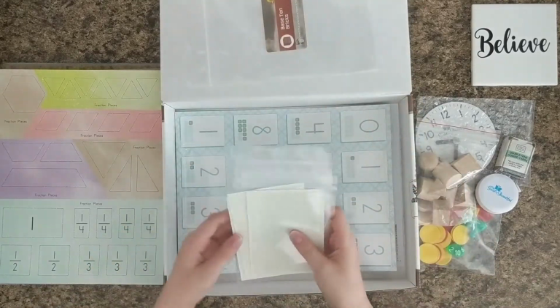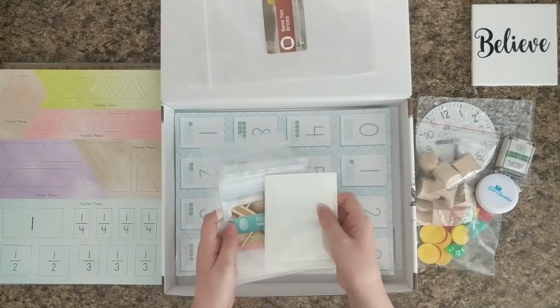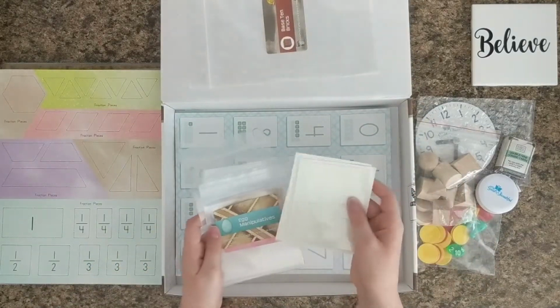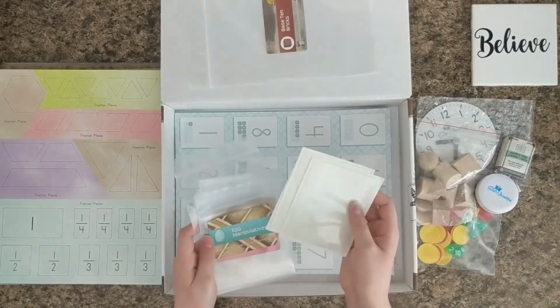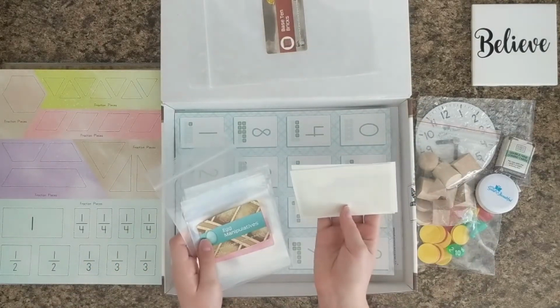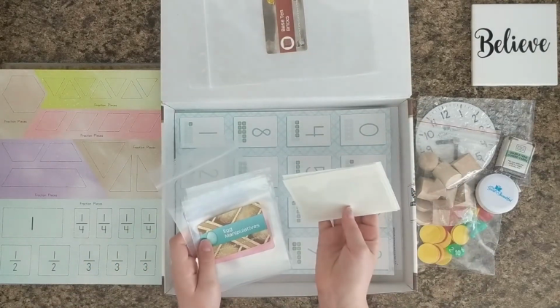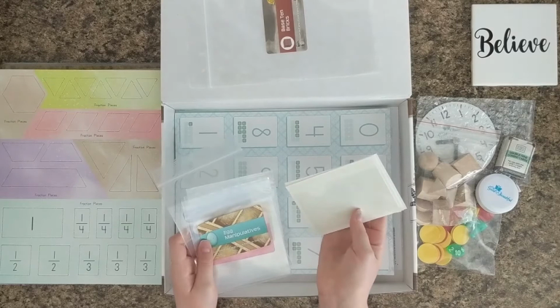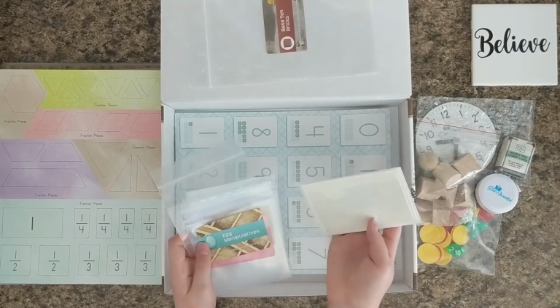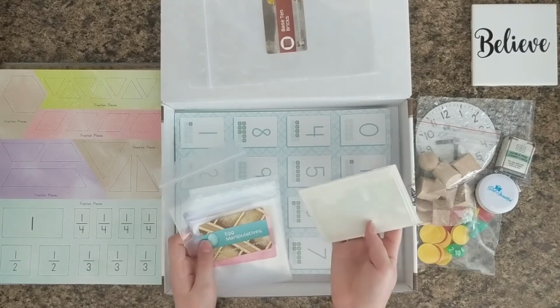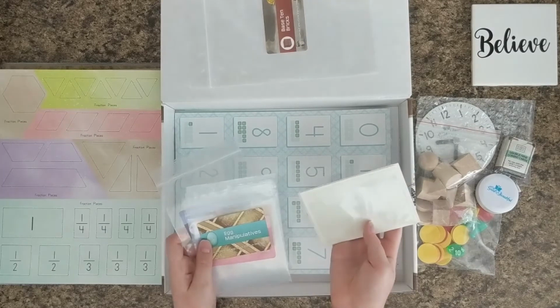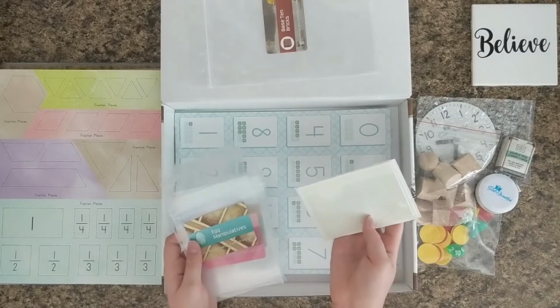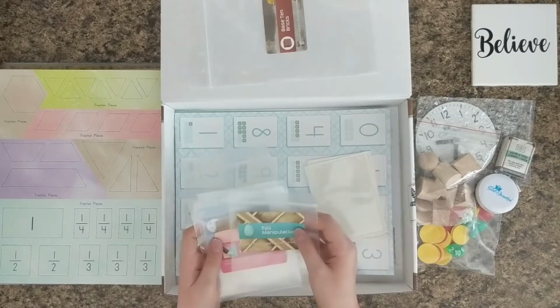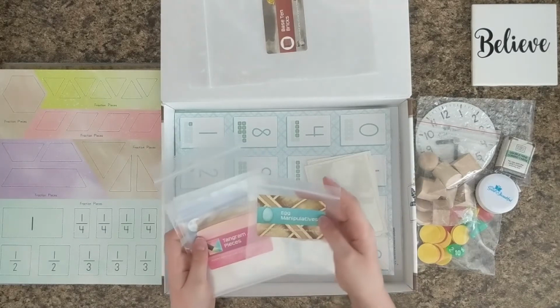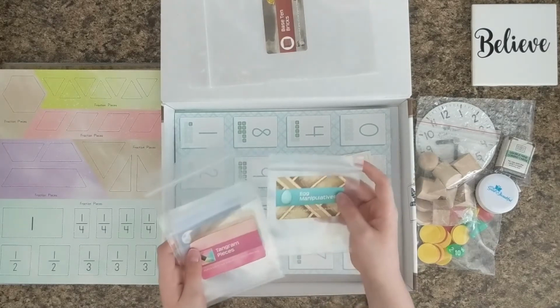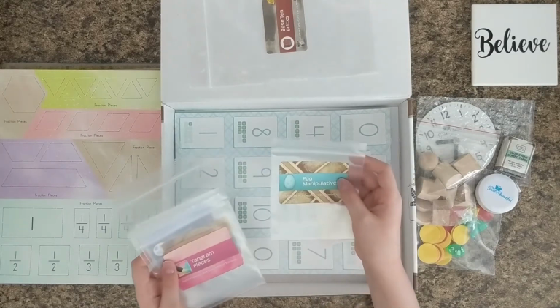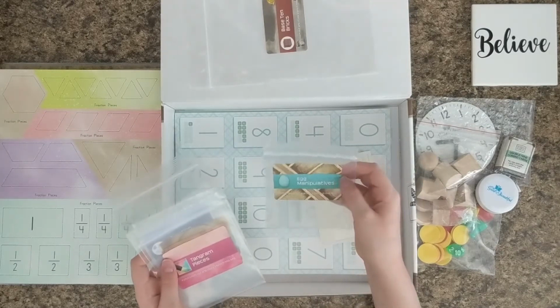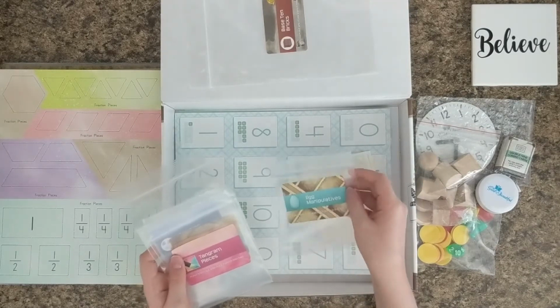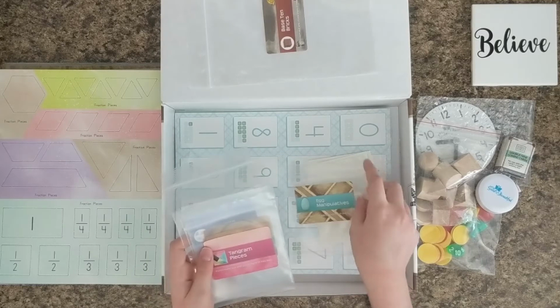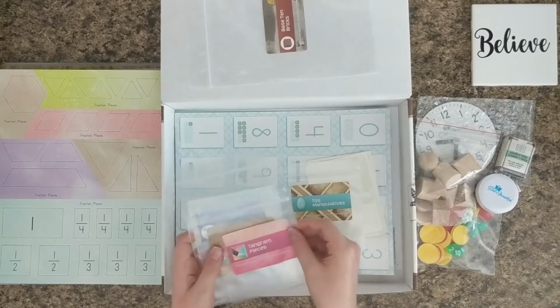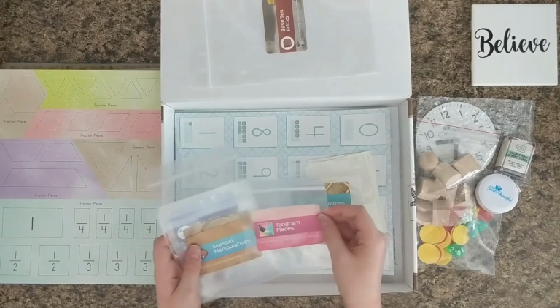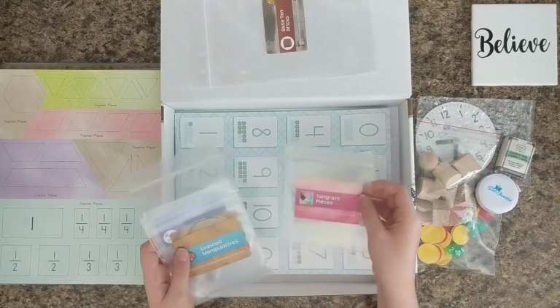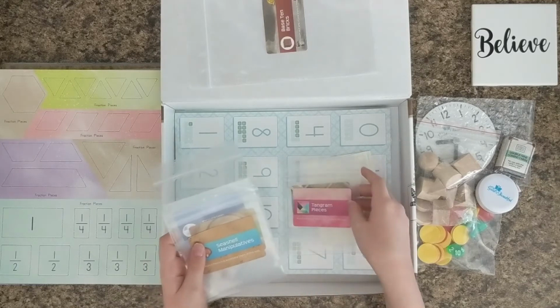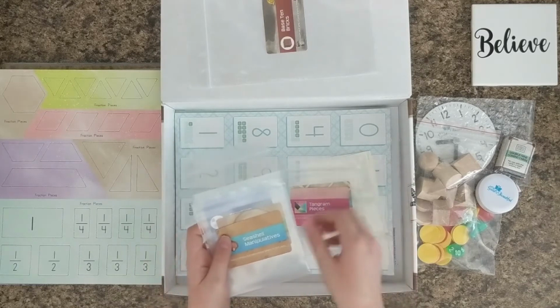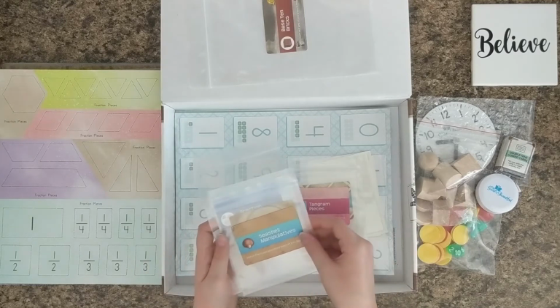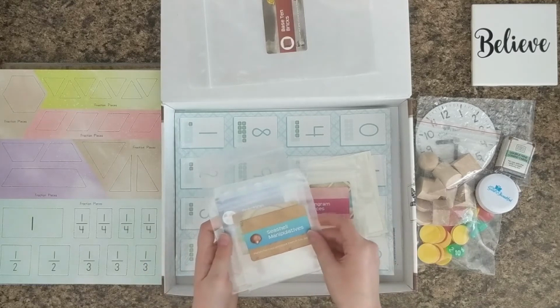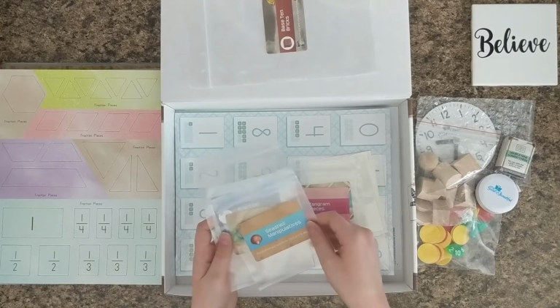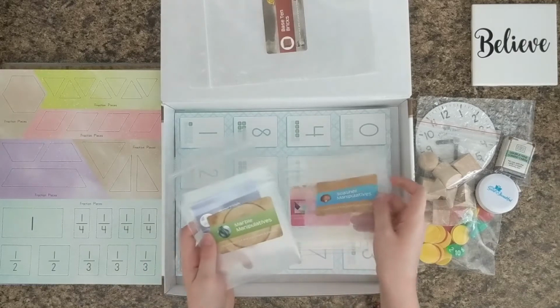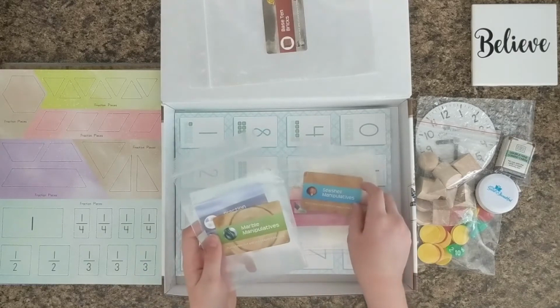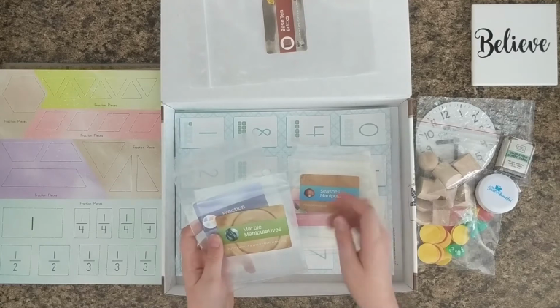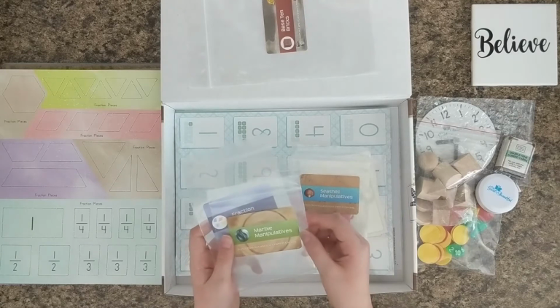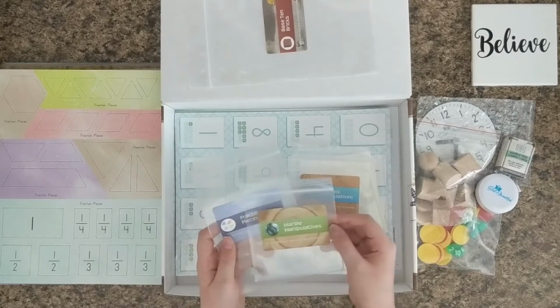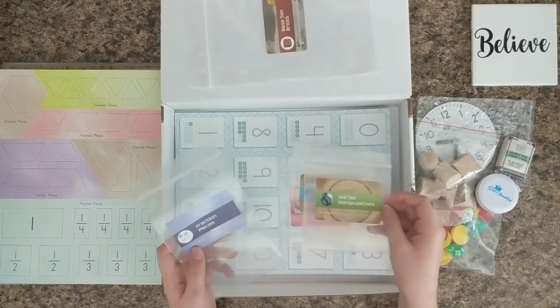These are the pockets for the place value chart that we will see later in this box. This bag is for the egg manipulatives, this one is for the tangram pieces, this one is for the seashell manipulatives, and this one is for the marble manipulatives.